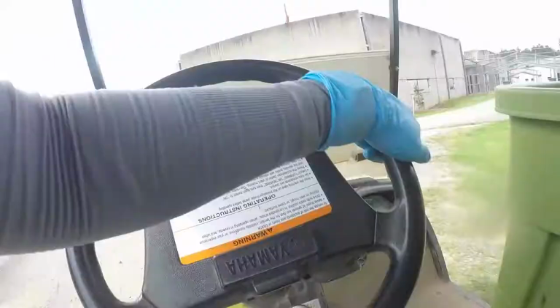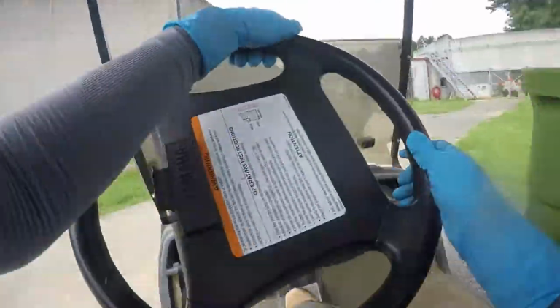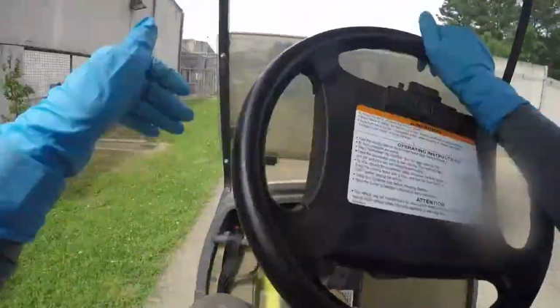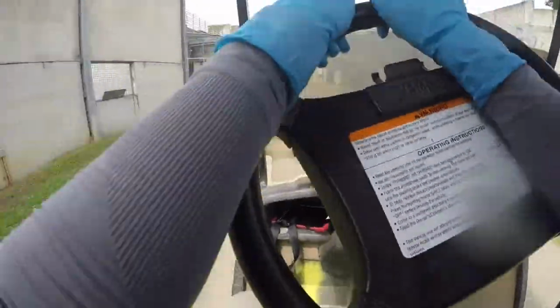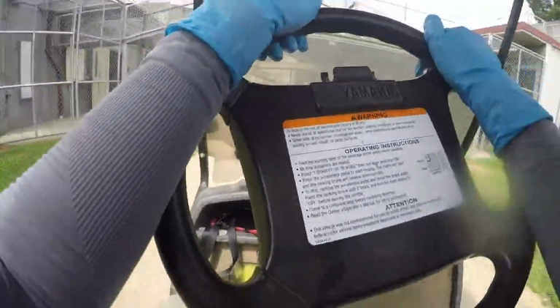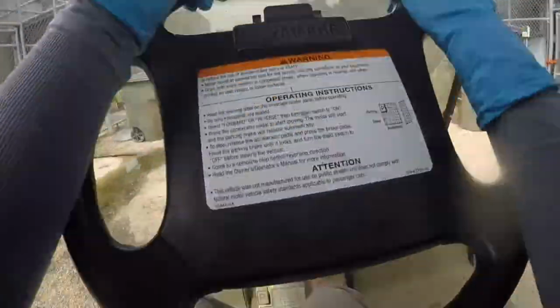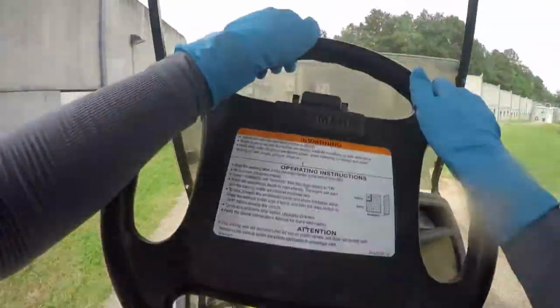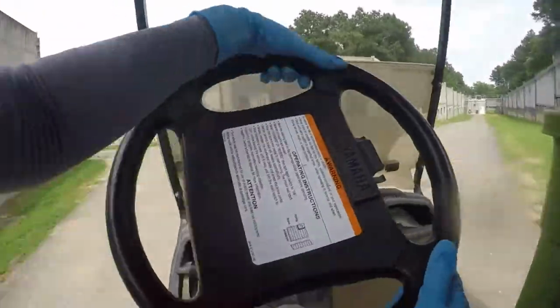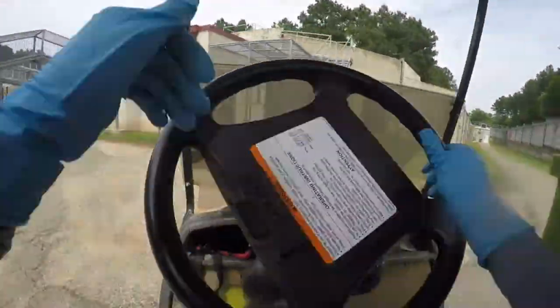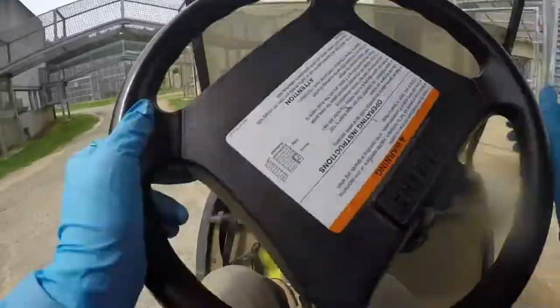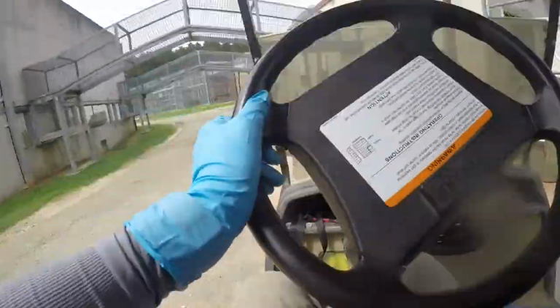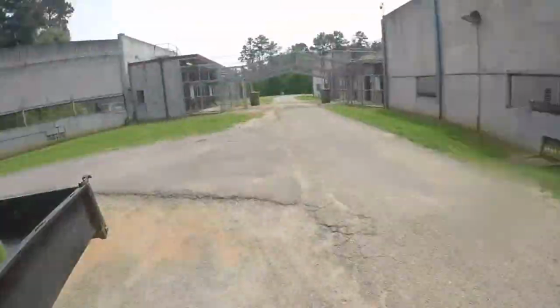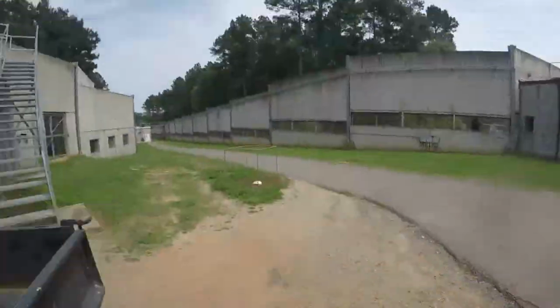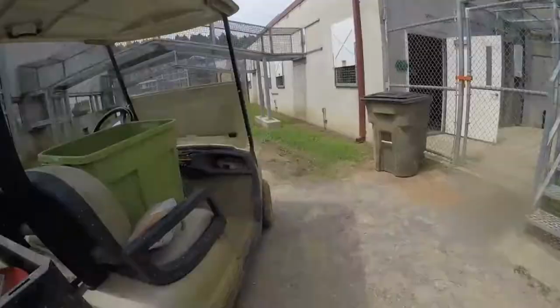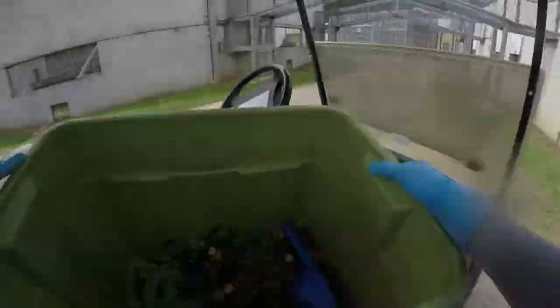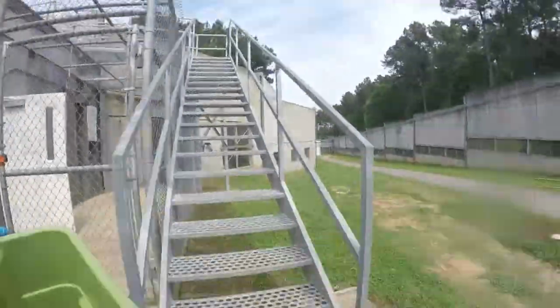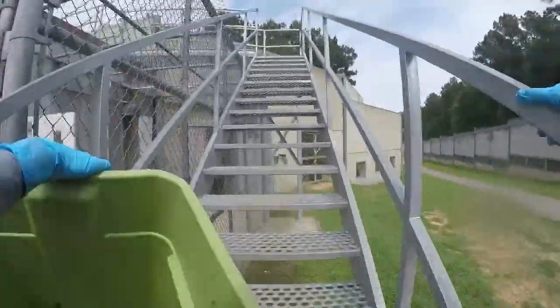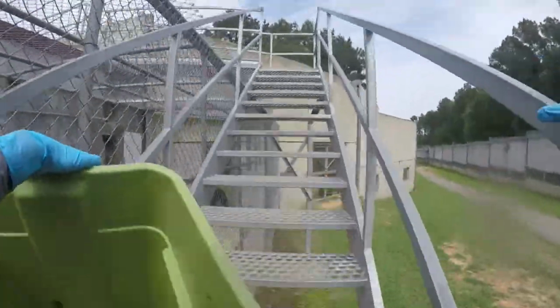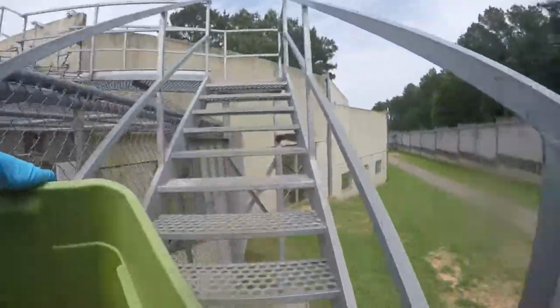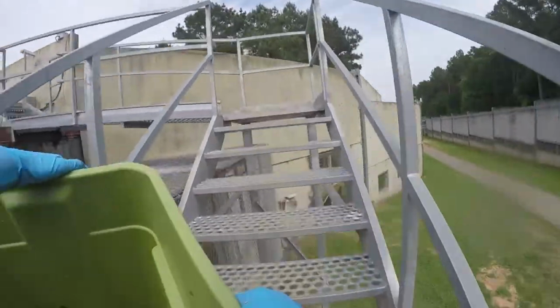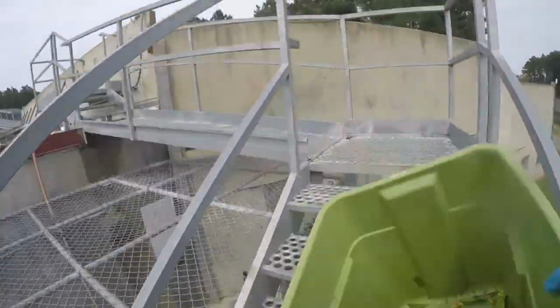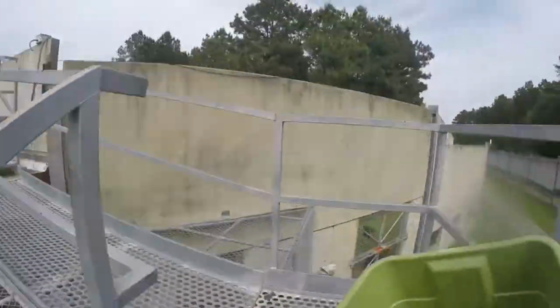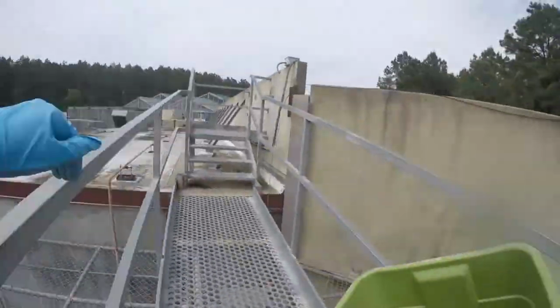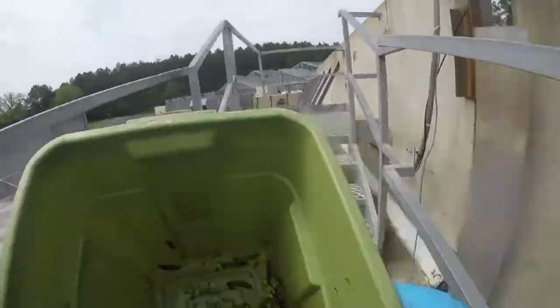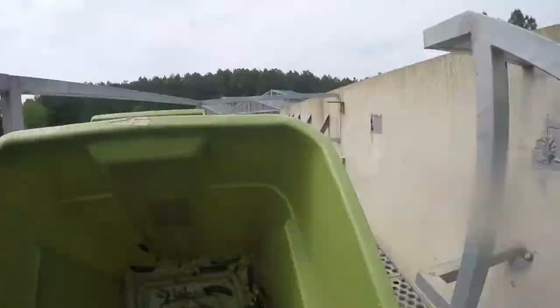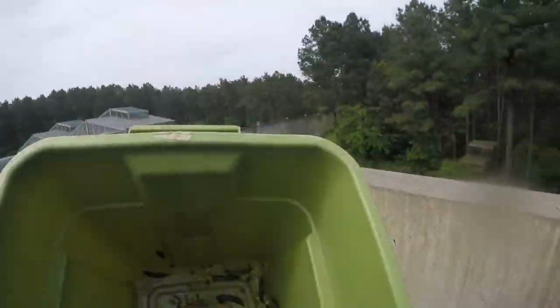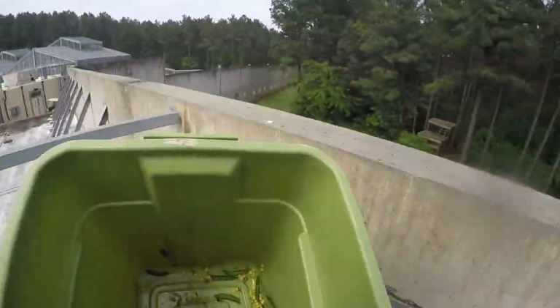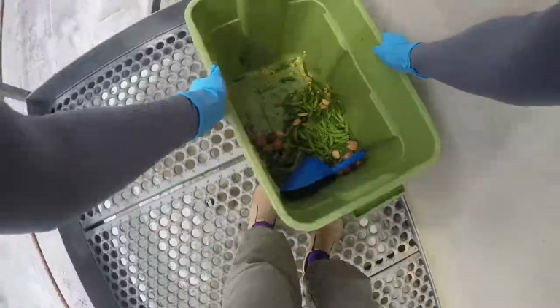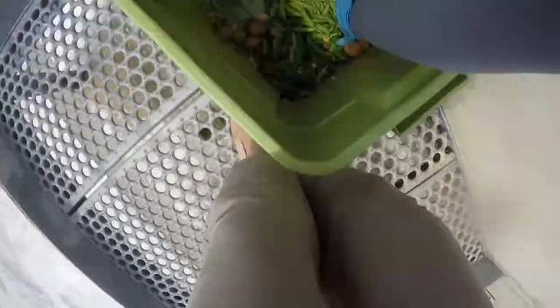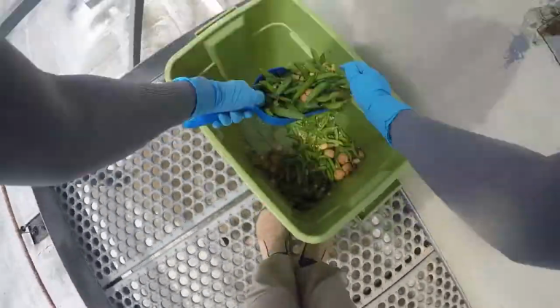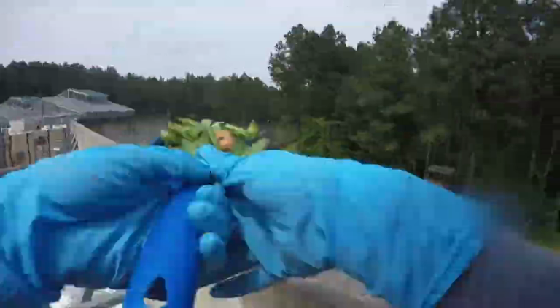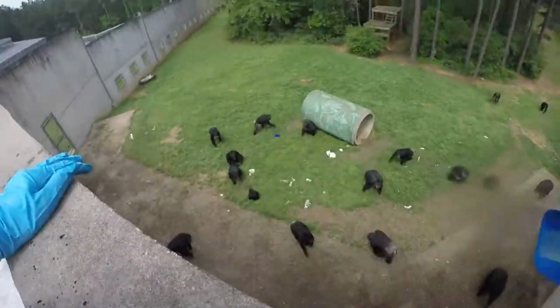We're driving to Flora's habitat to see what they're up to this afternoon. We'll head up the stairs and start throwing it out — I have a scoop with me.